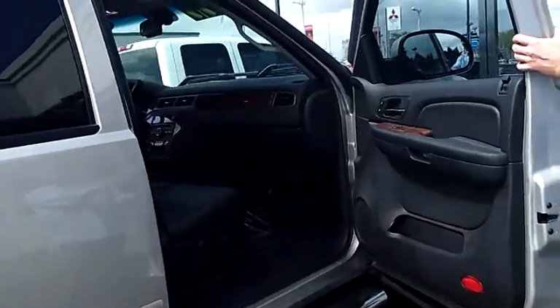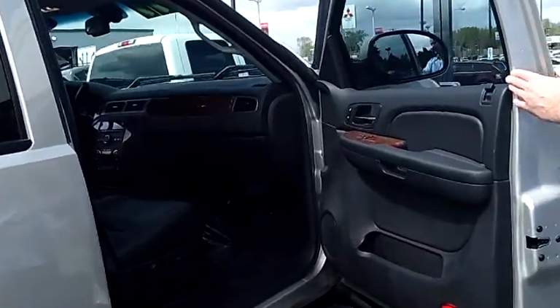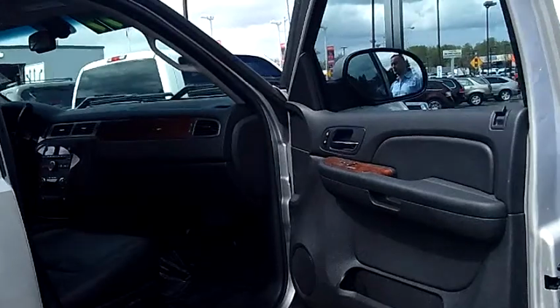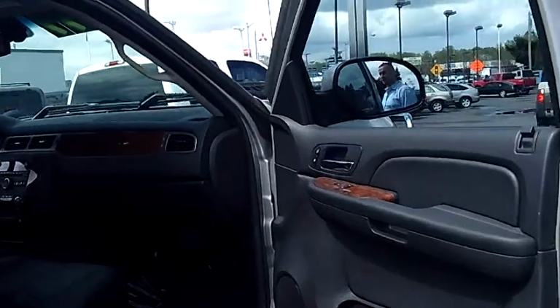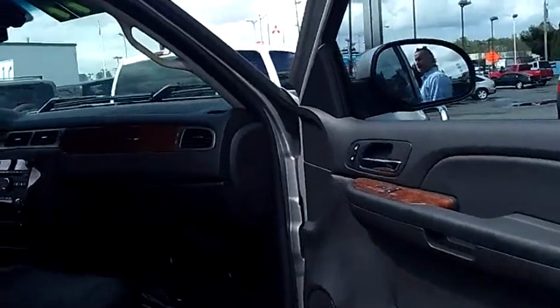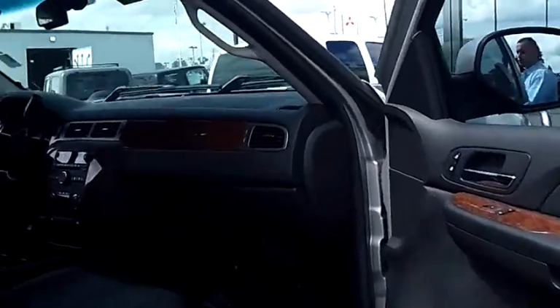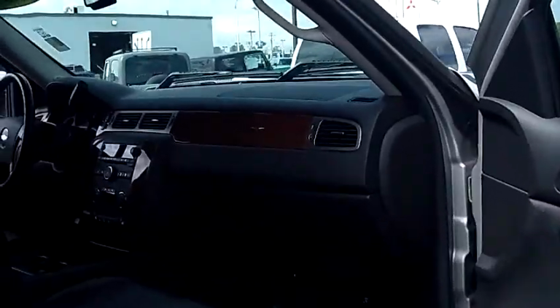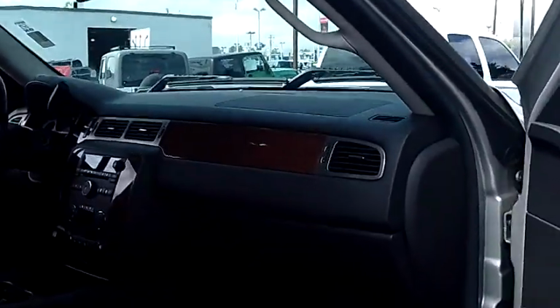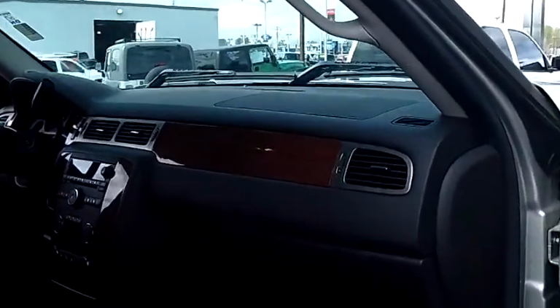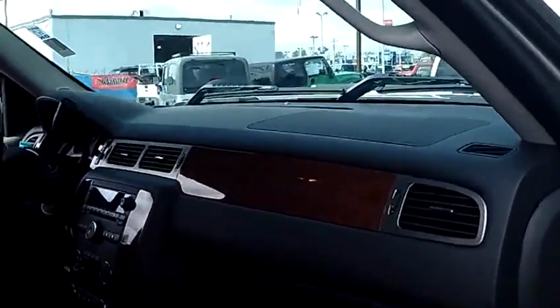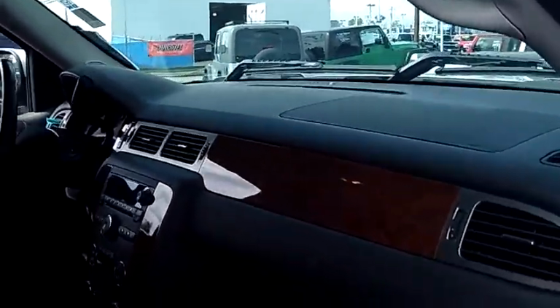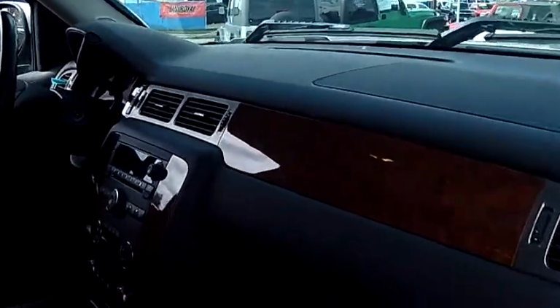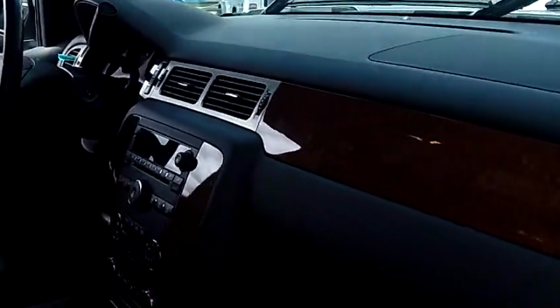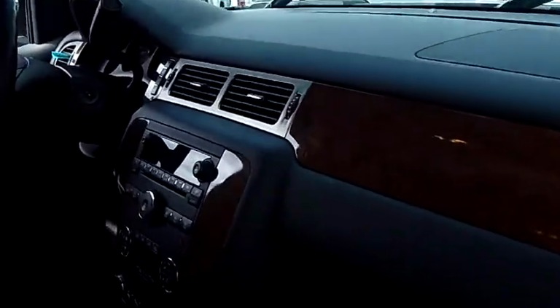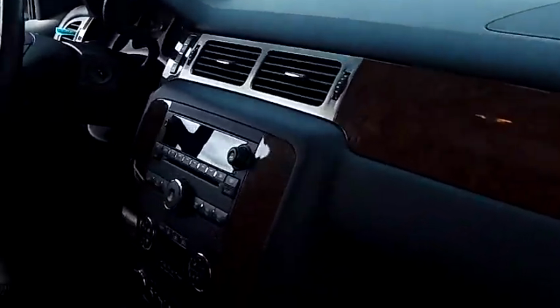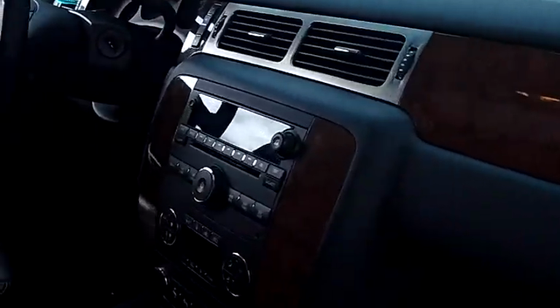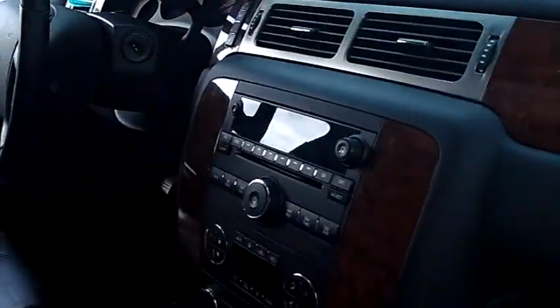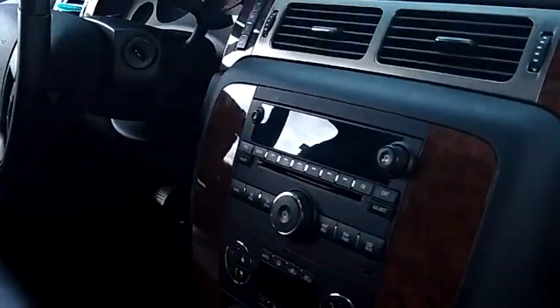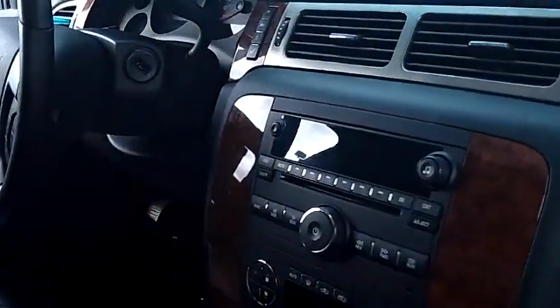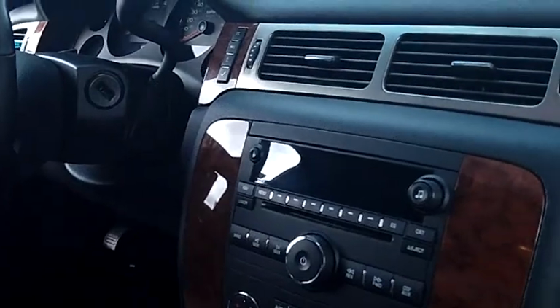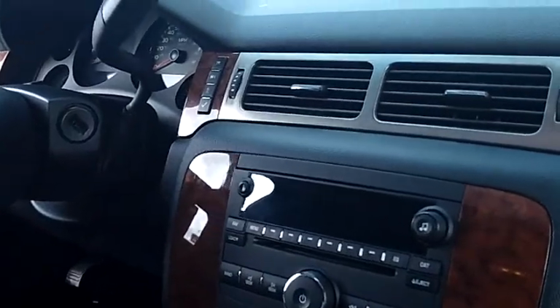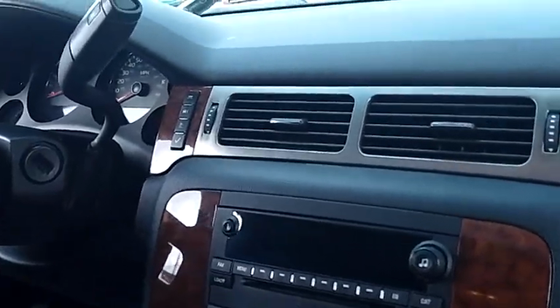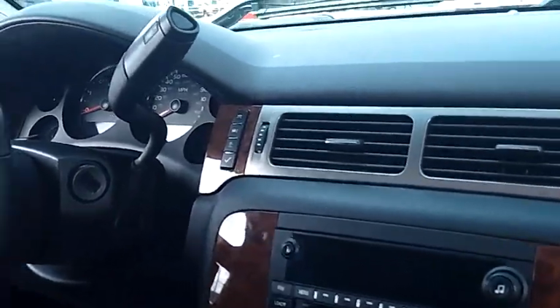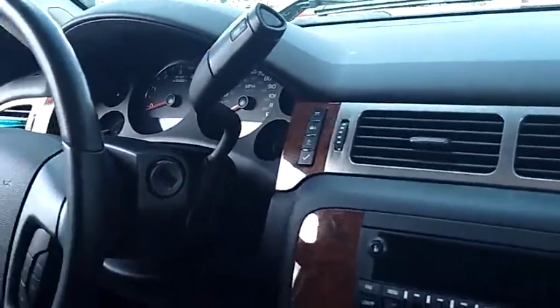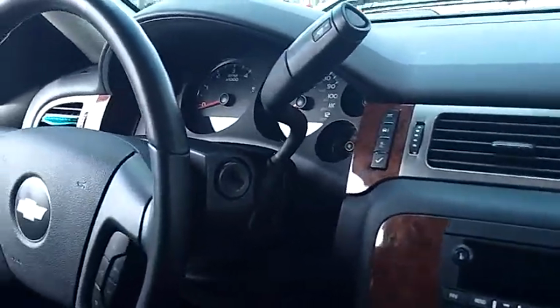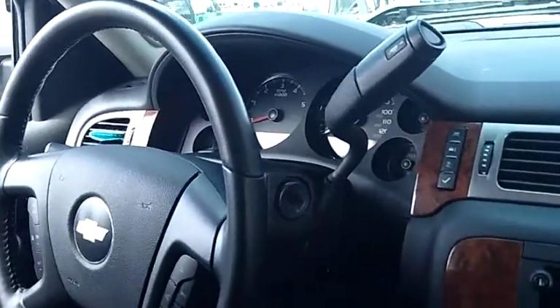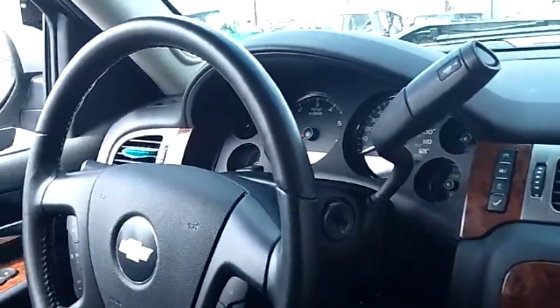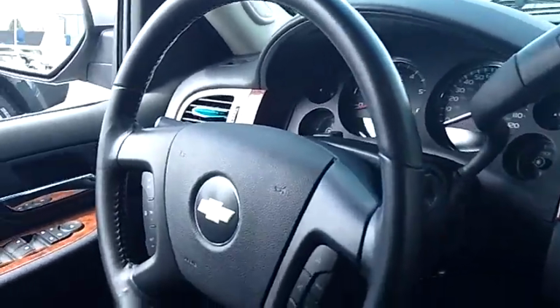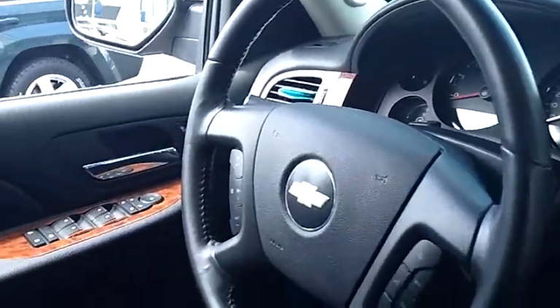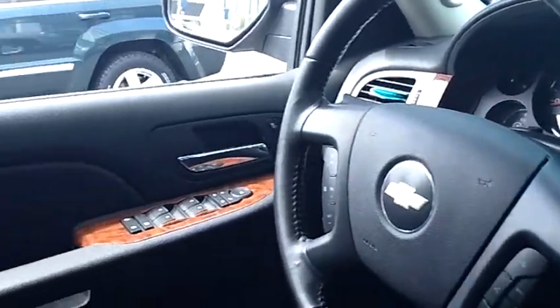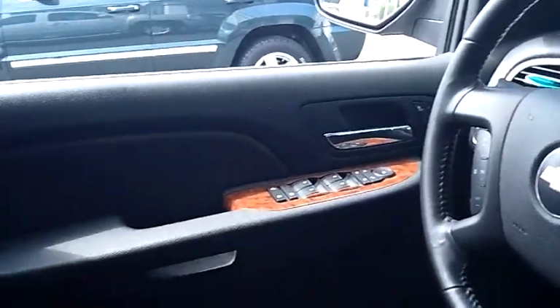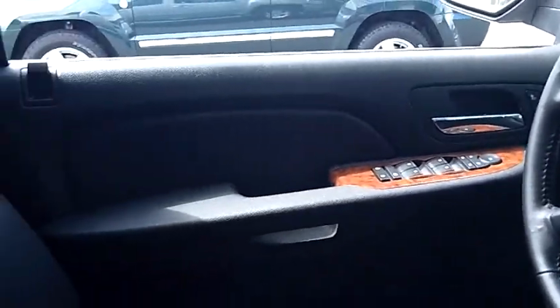Take a look inside here with me. As you do, please take notice of the condition of the interior — the leather seats, the carpet, the dash, the headliner, the door panels. Everything is absolutely flawless.